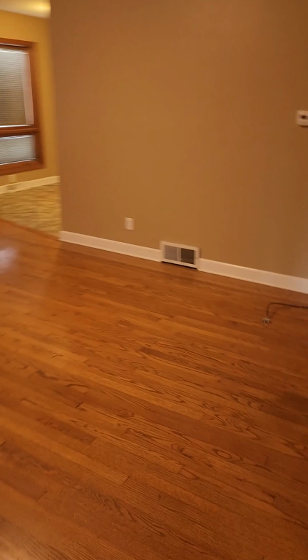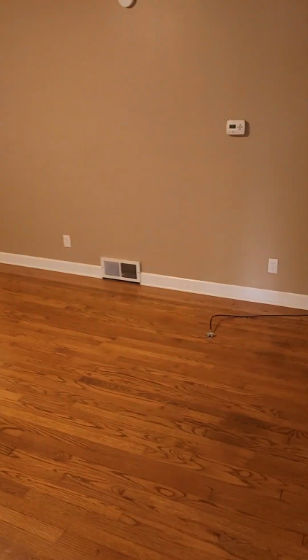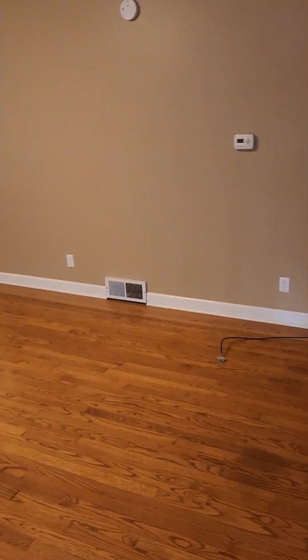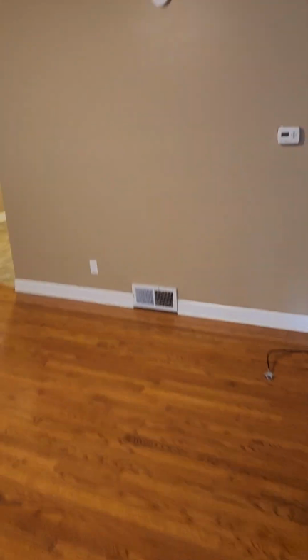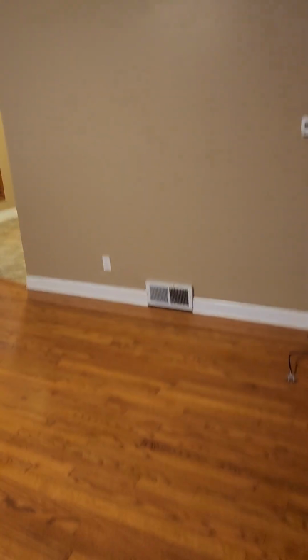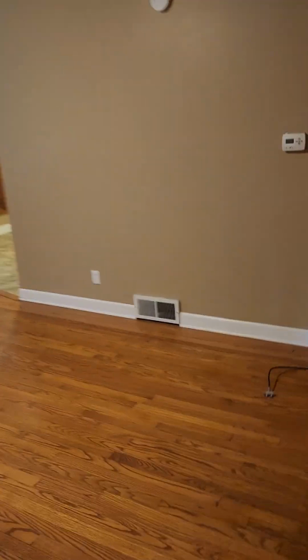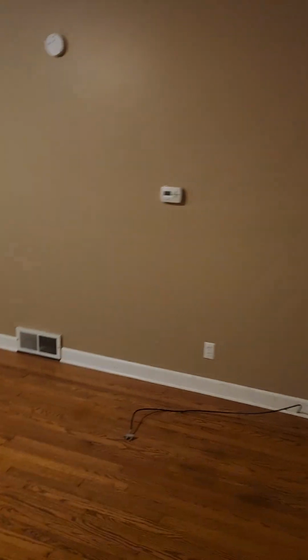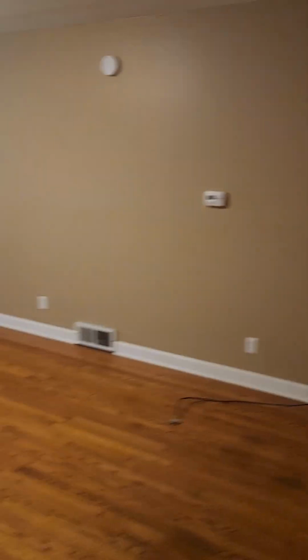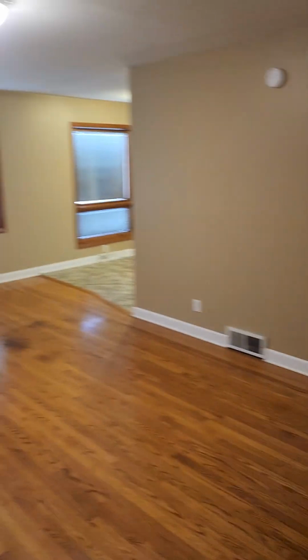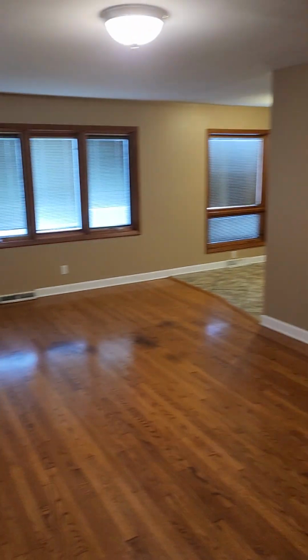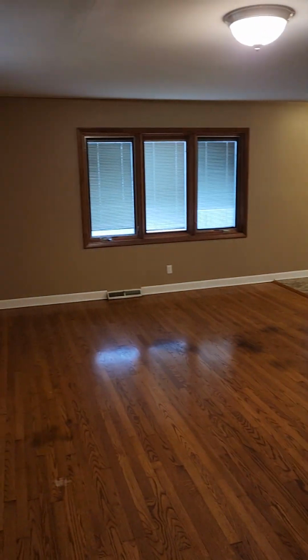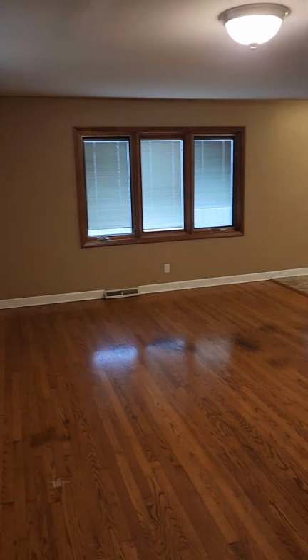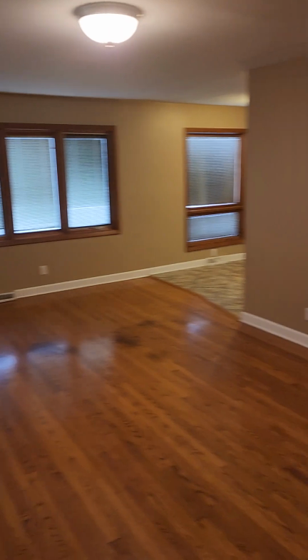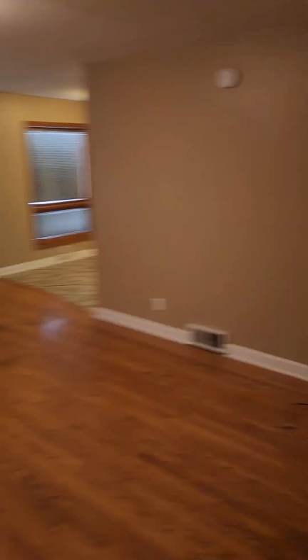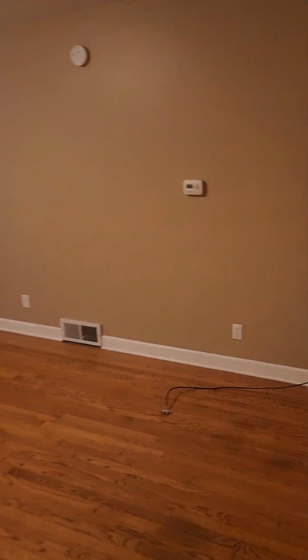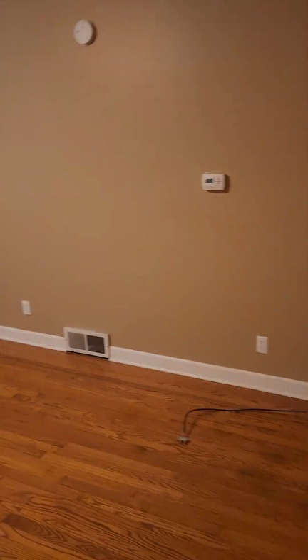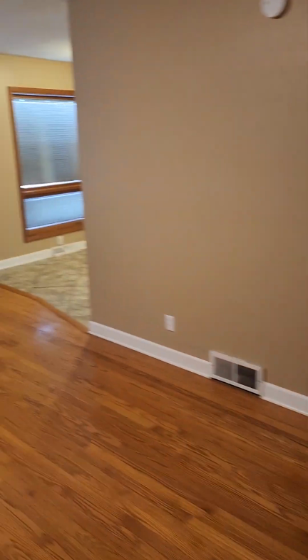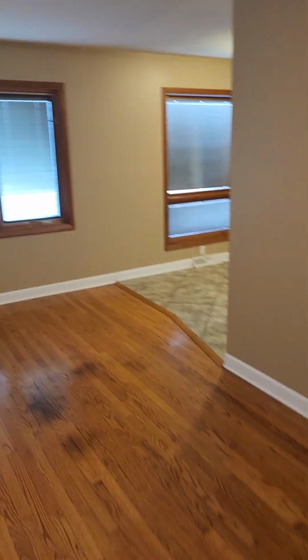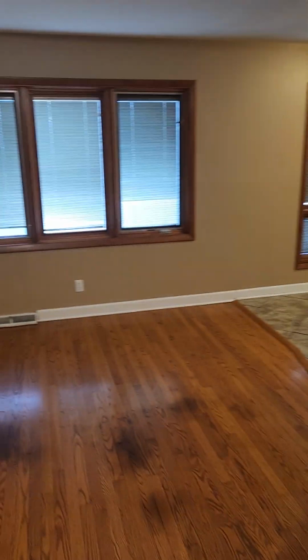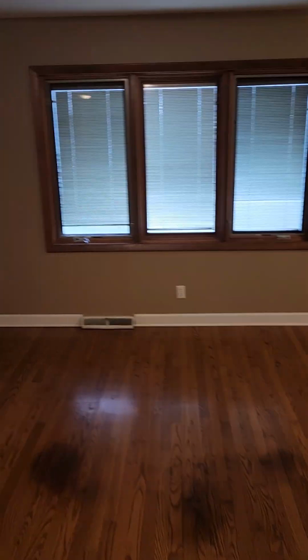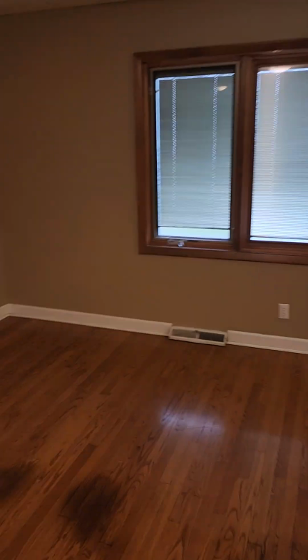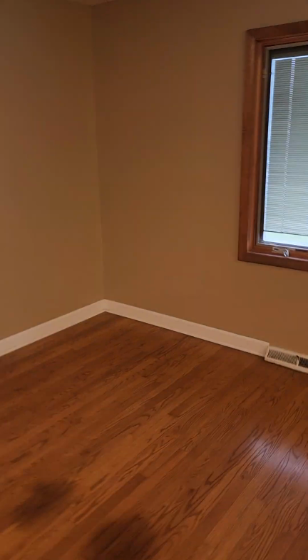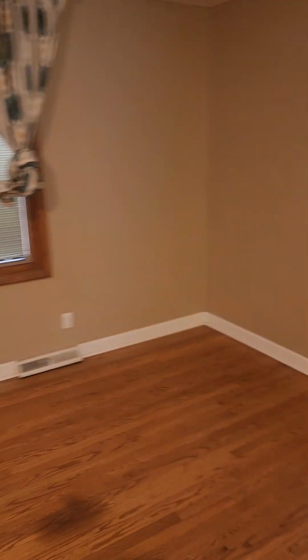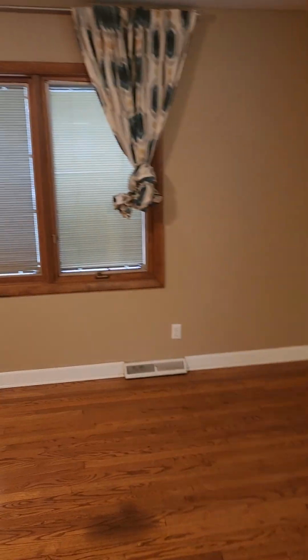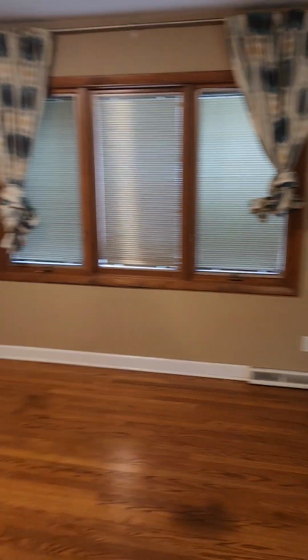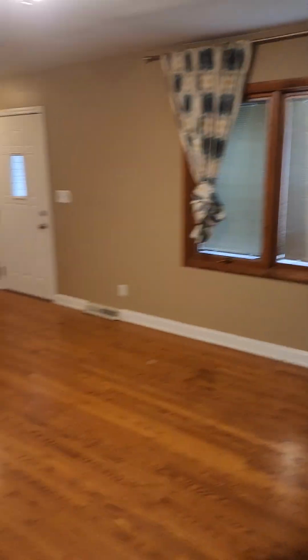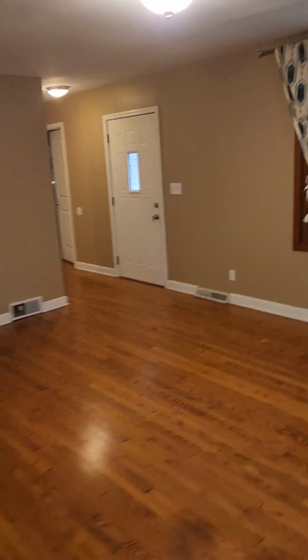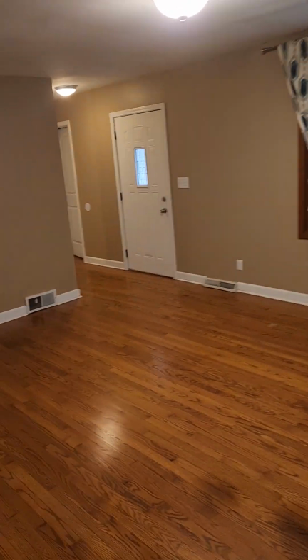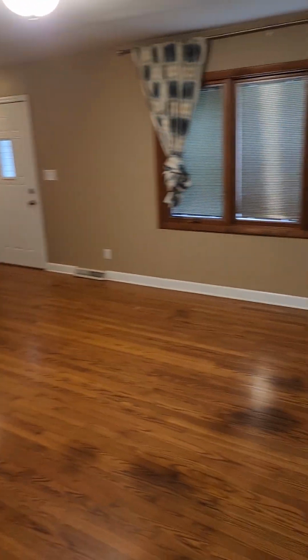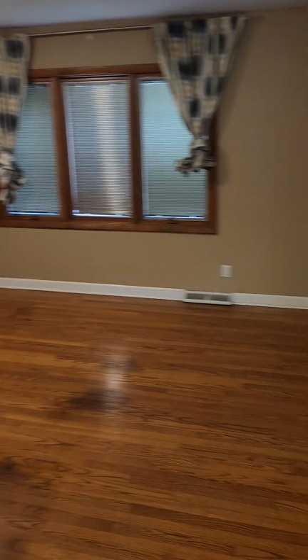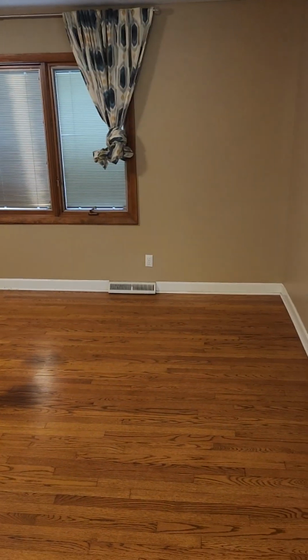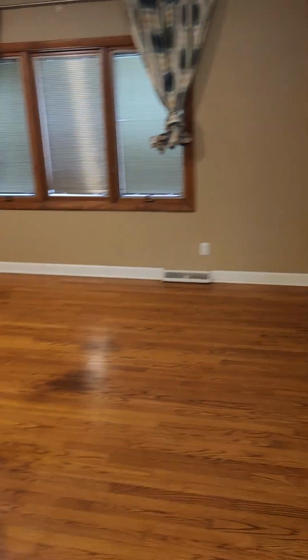Walking right into the living room here — a nice big living room, tons of windows, a lot of natural lighting.